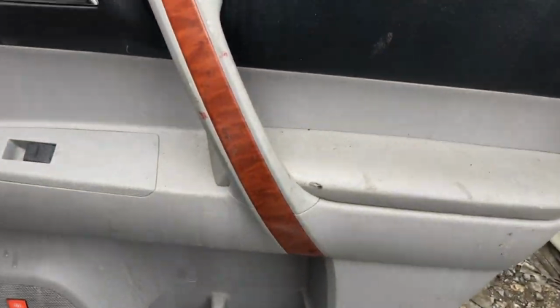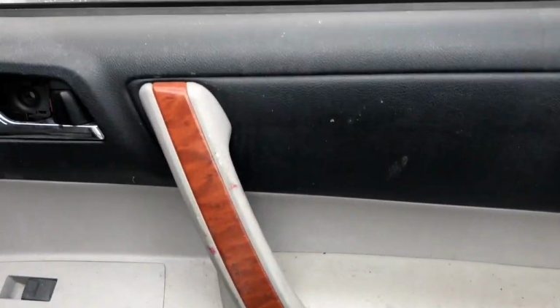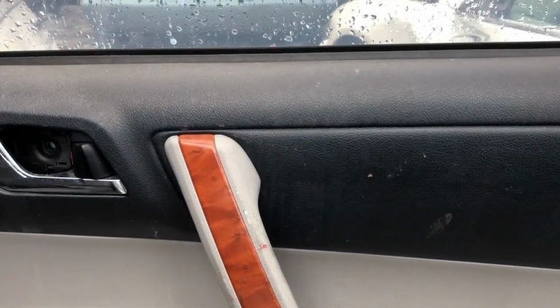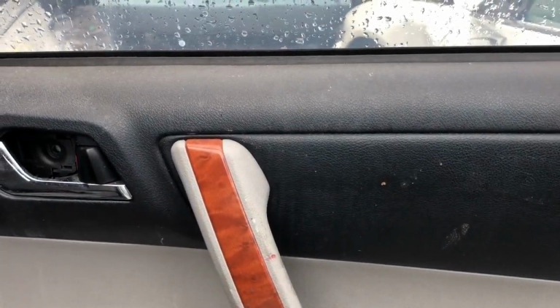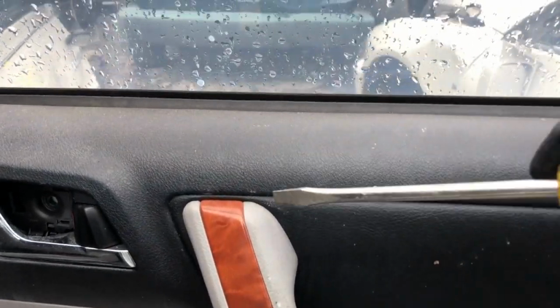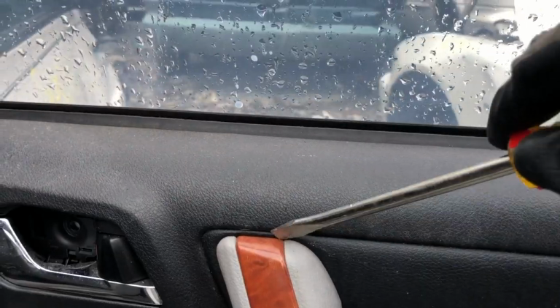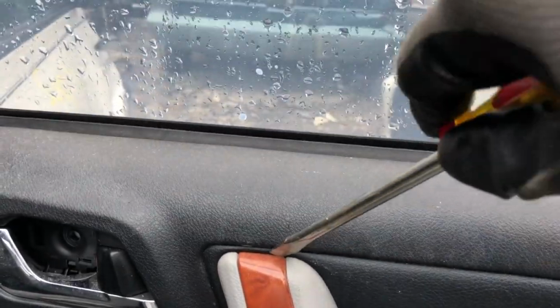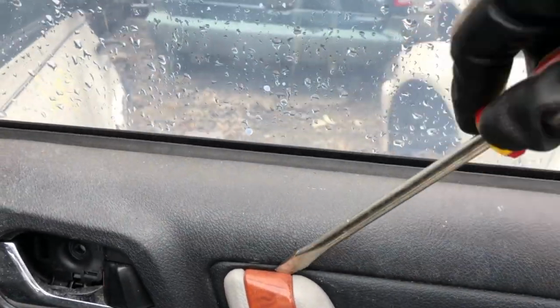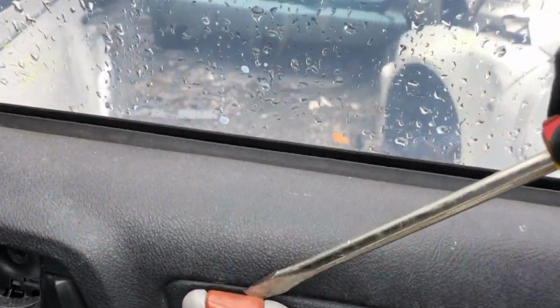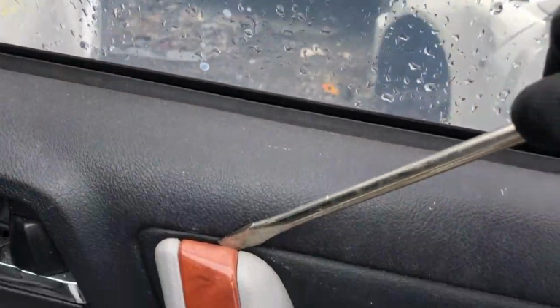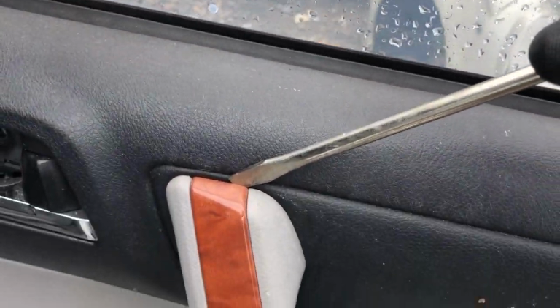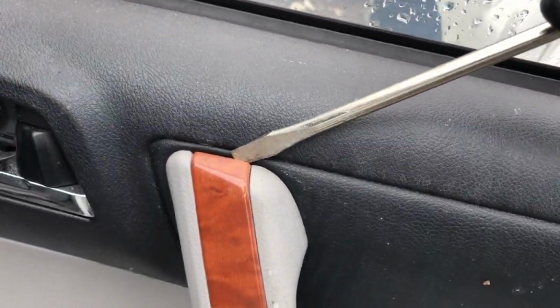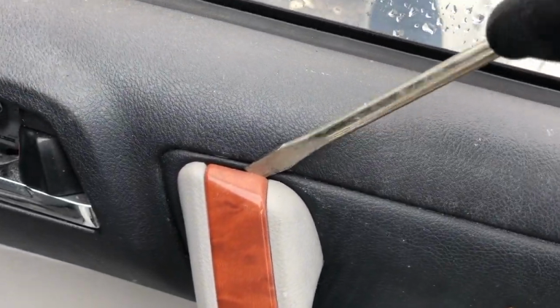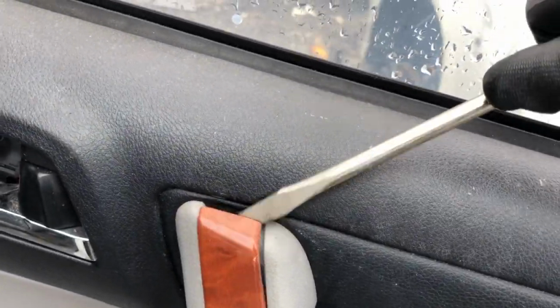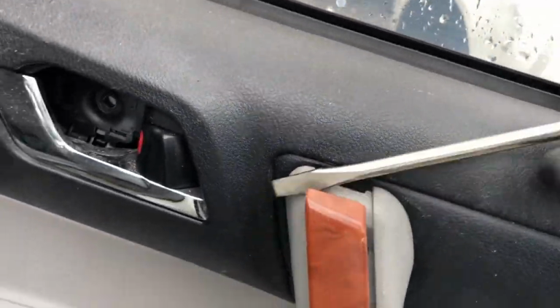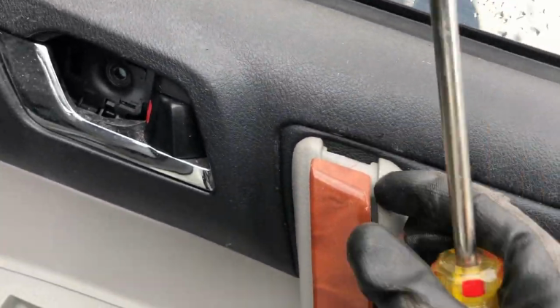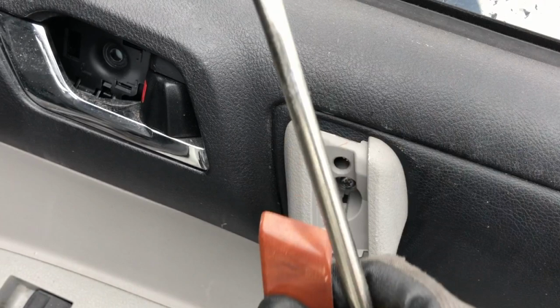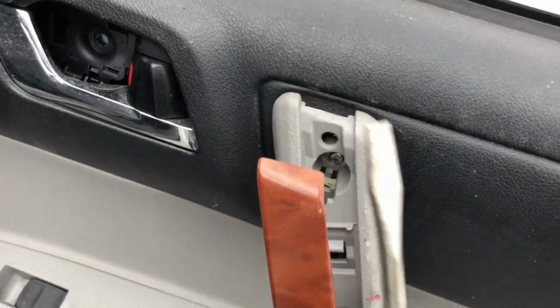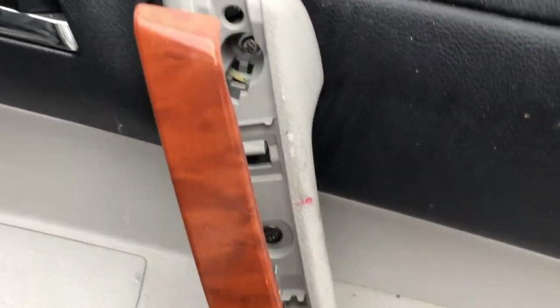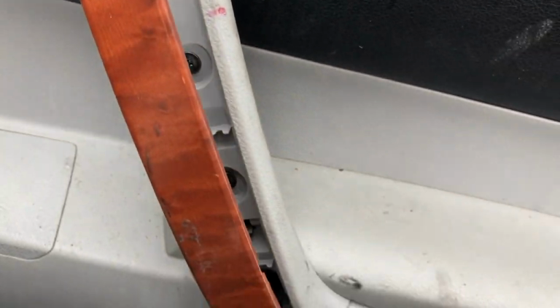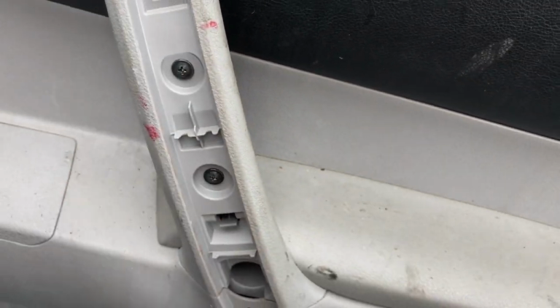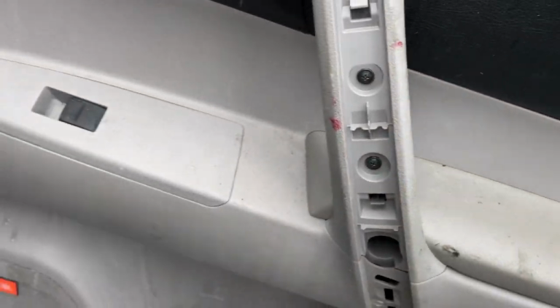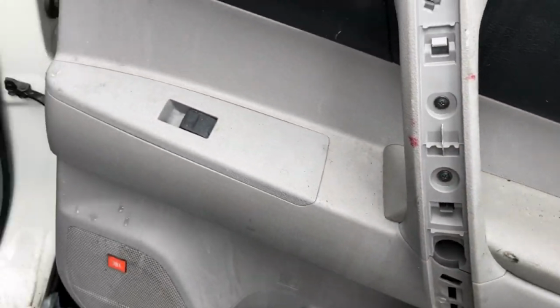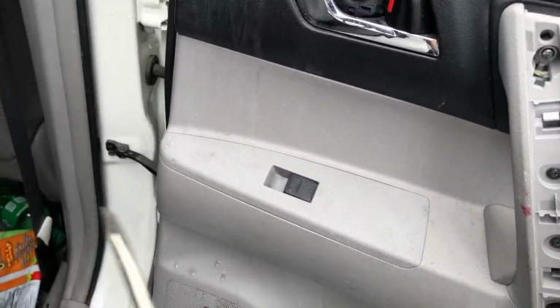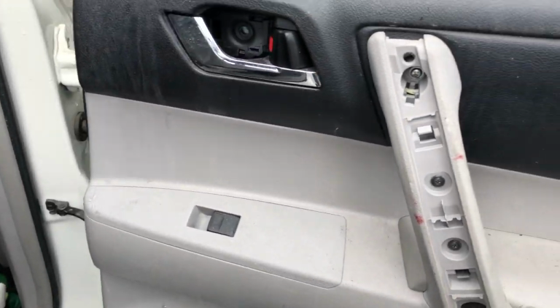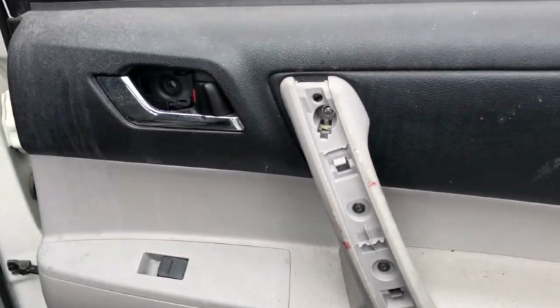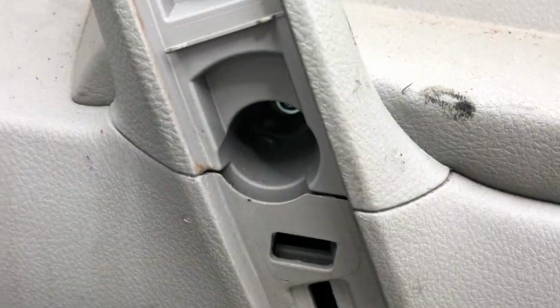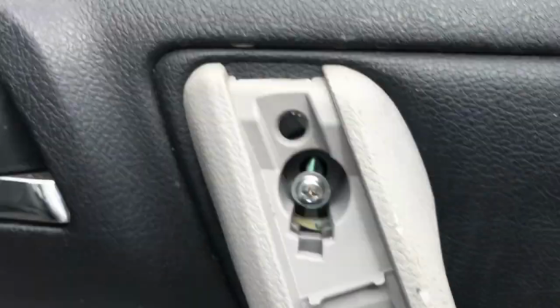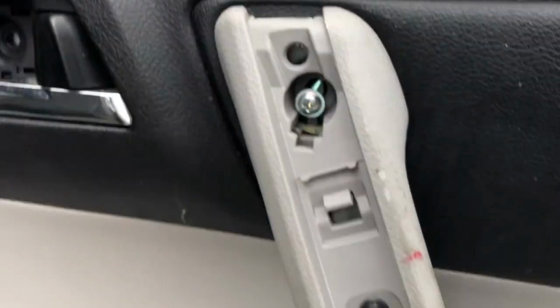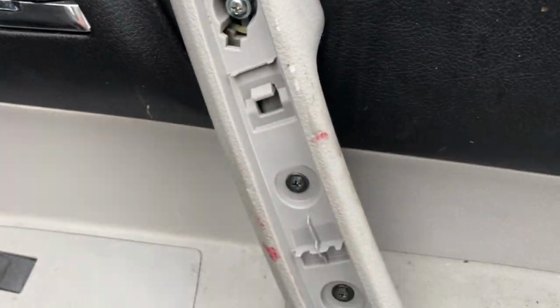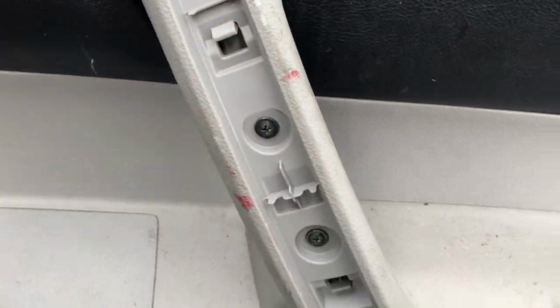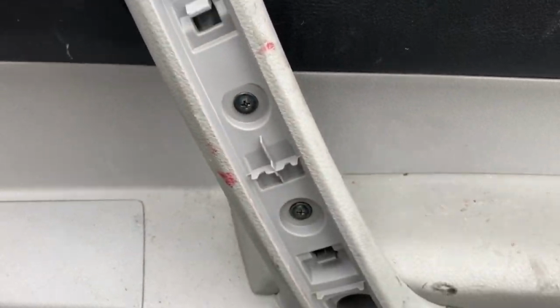The next thing we're gonna do is remove this wood frame piece. What you're gonna do is pop it out on the top and then just pull it out like that, then take those two screws out.